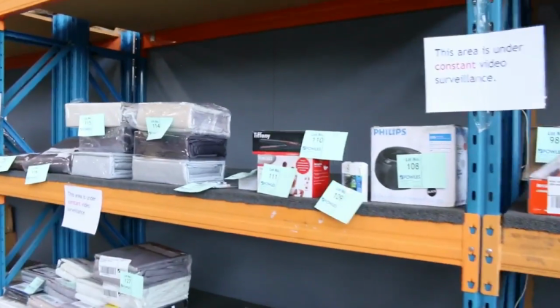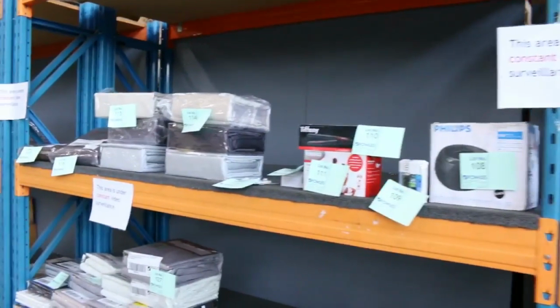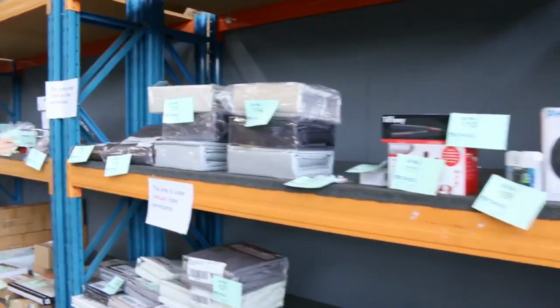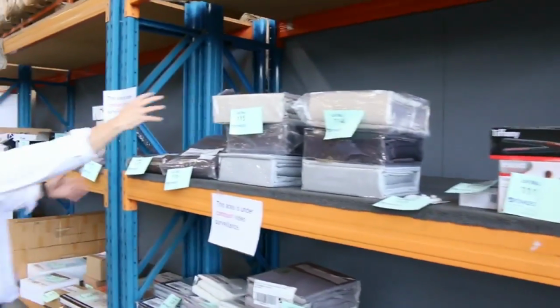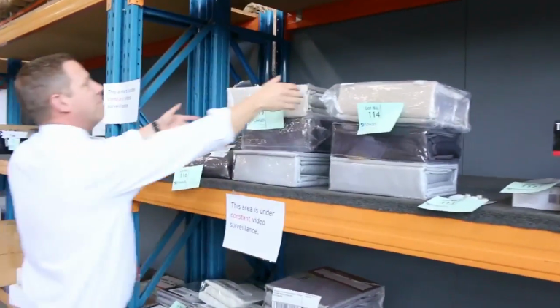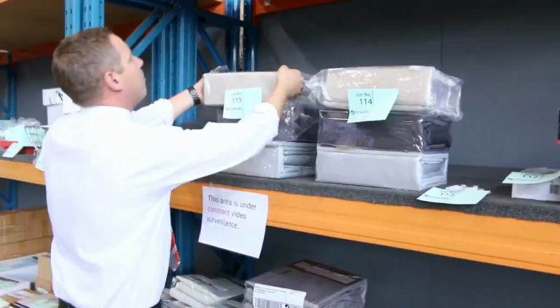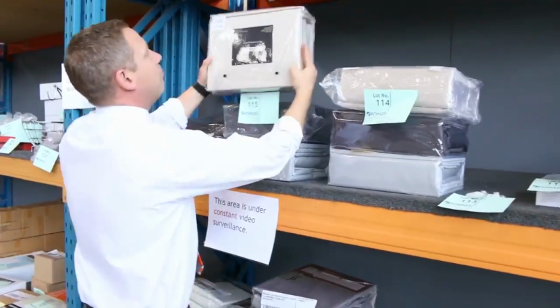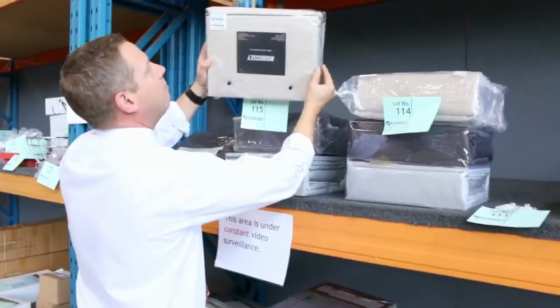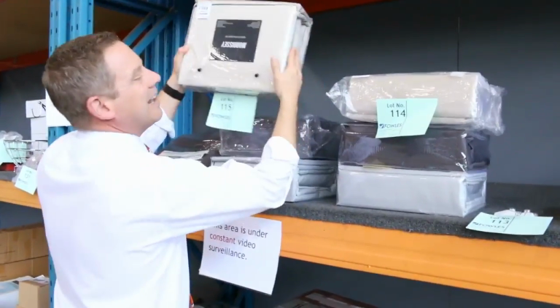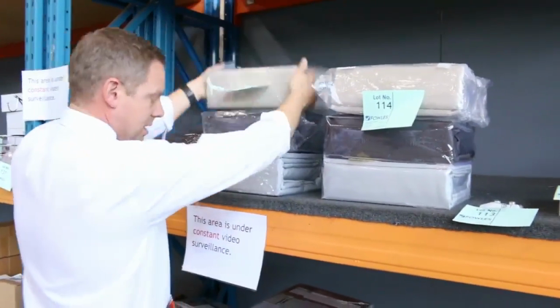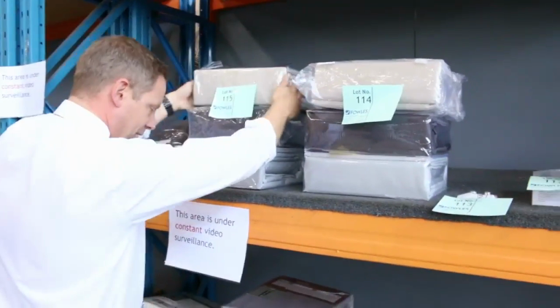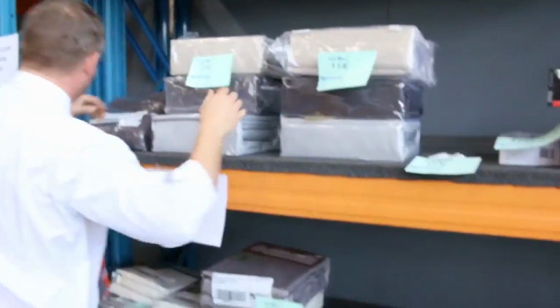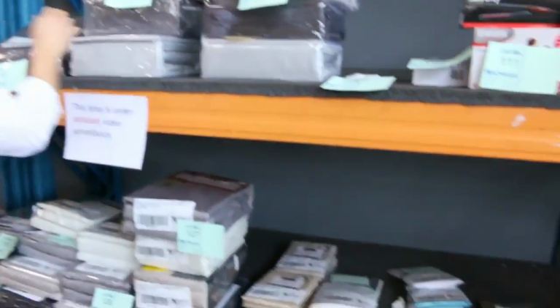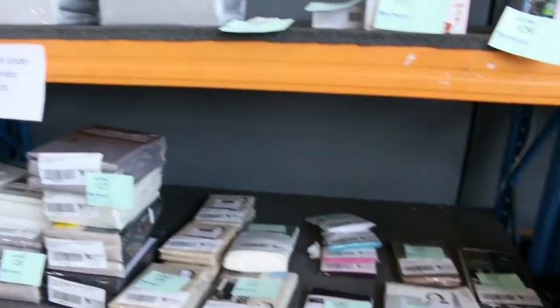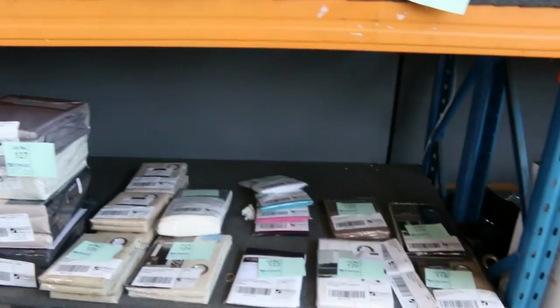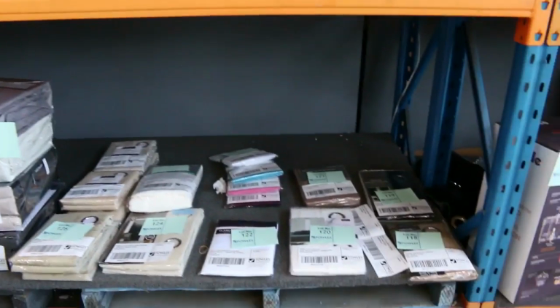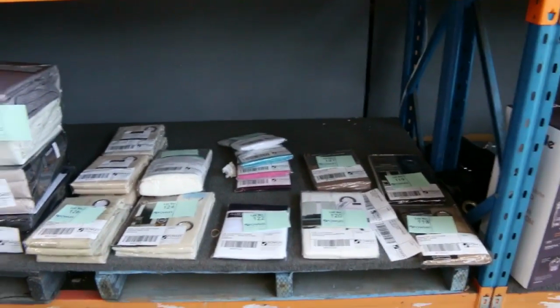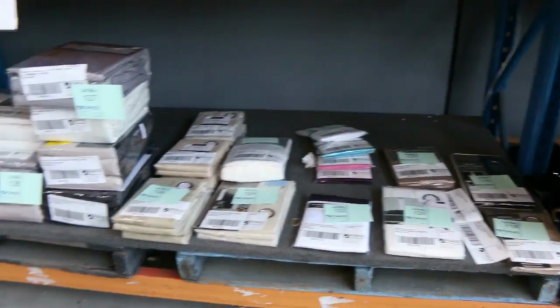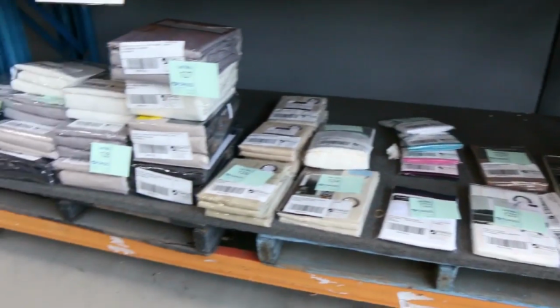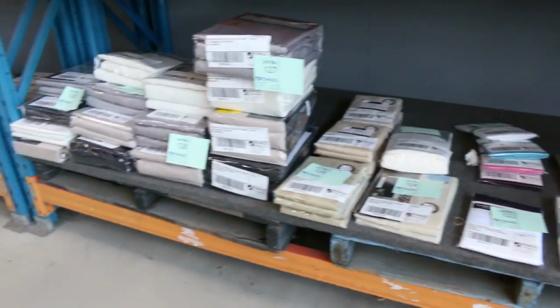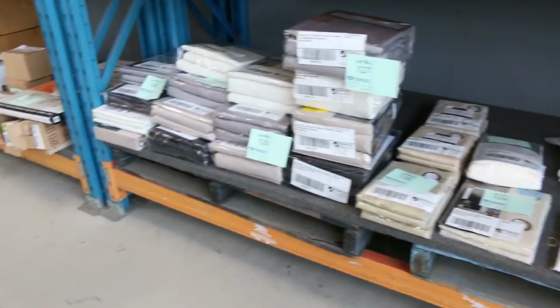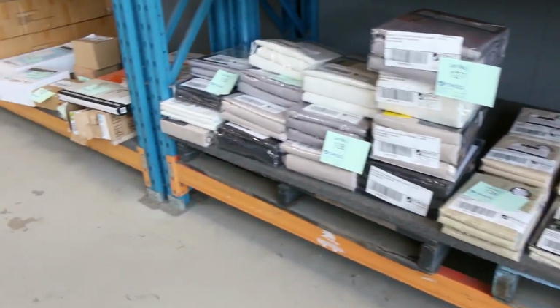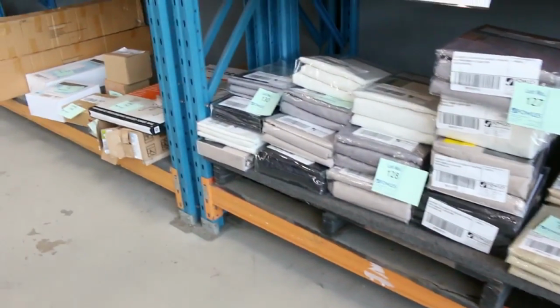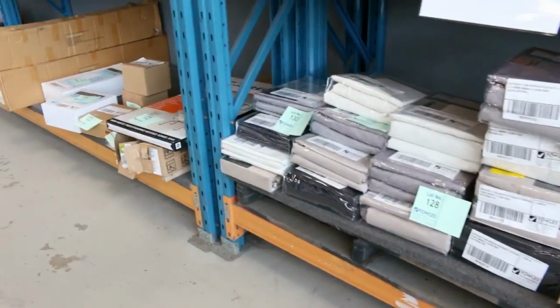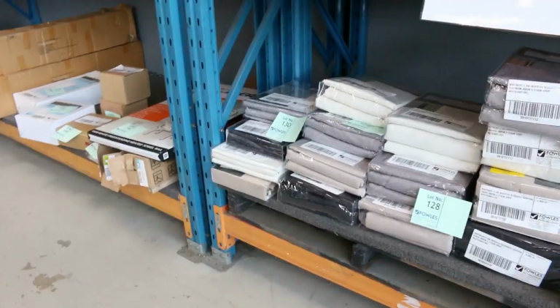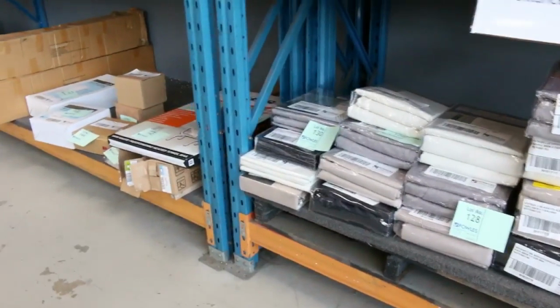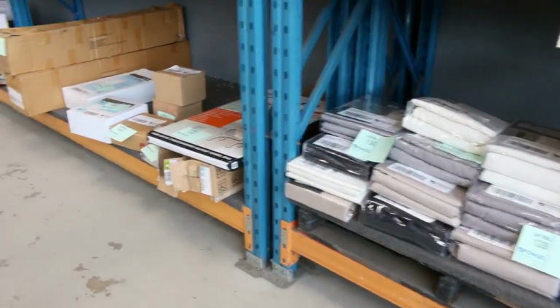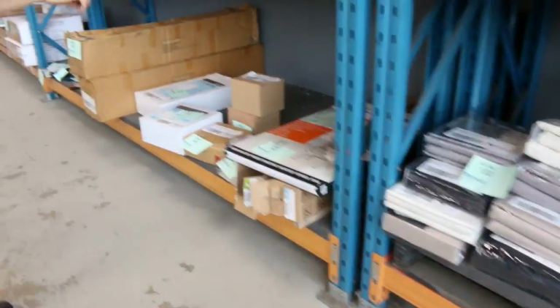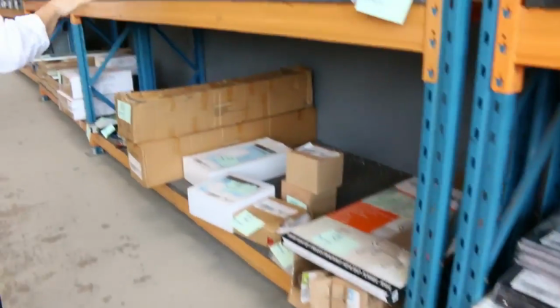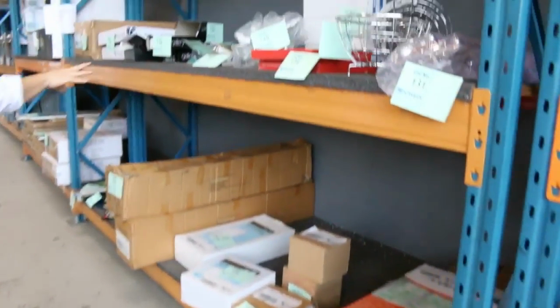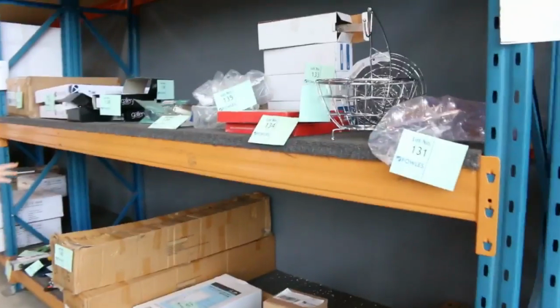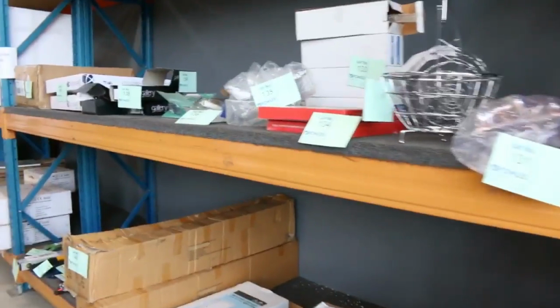Then we've got some bedding — and also some towels and heaps of curtains. So that's a nice offering there.